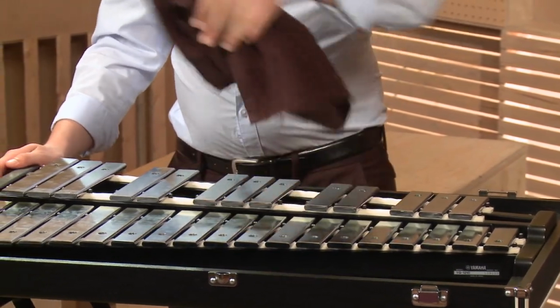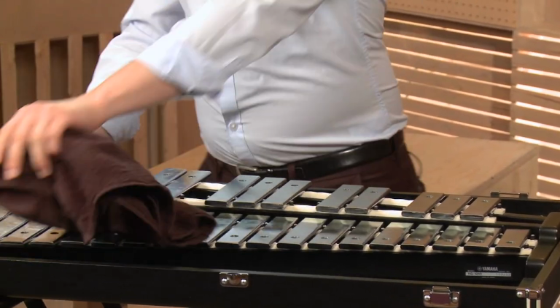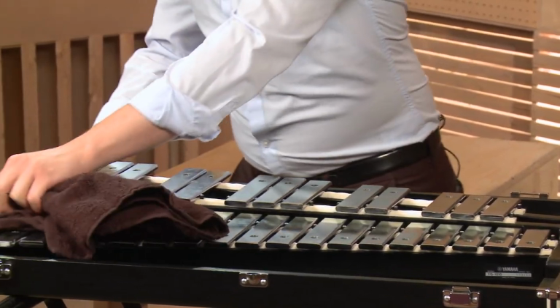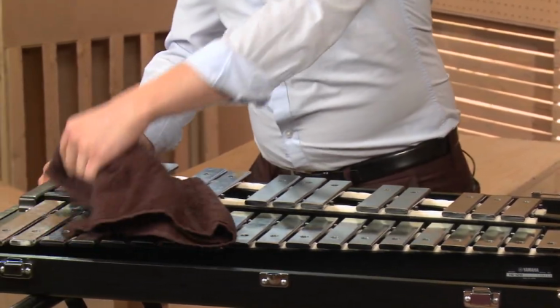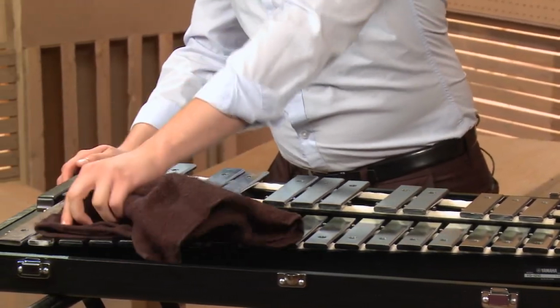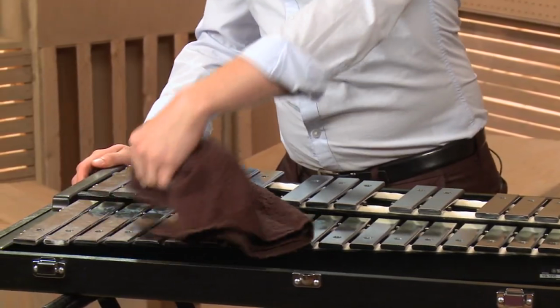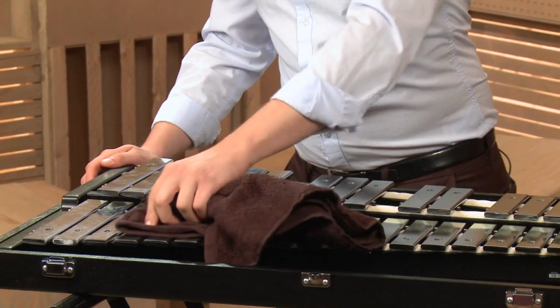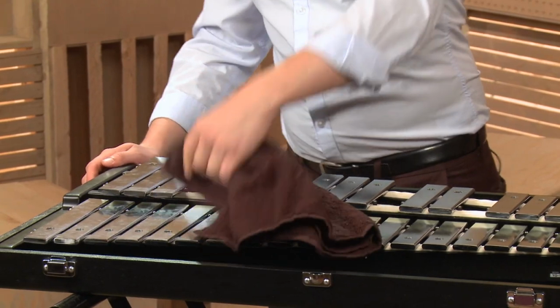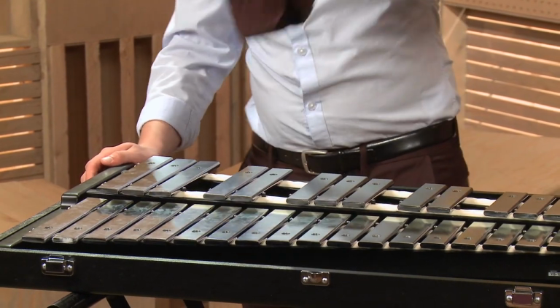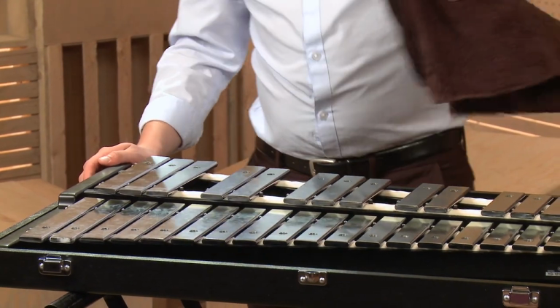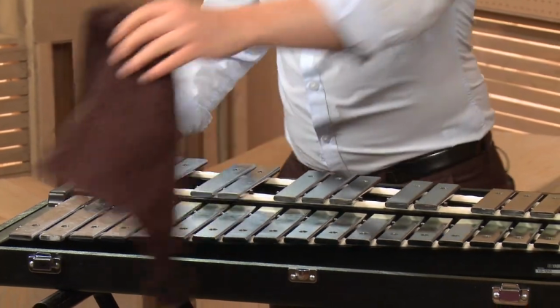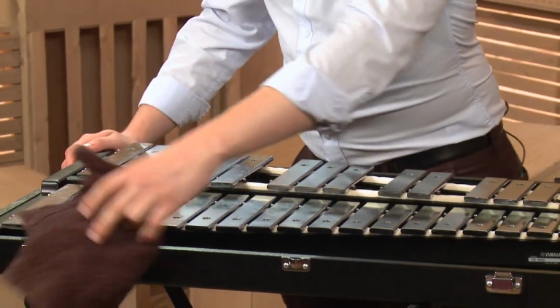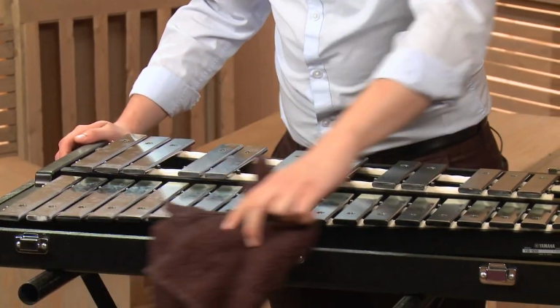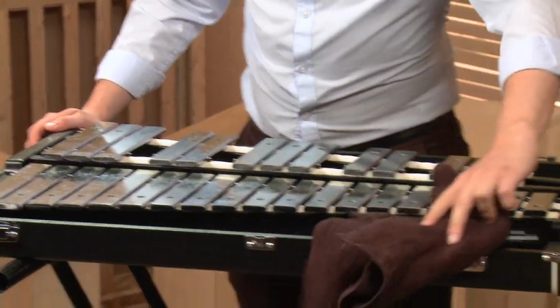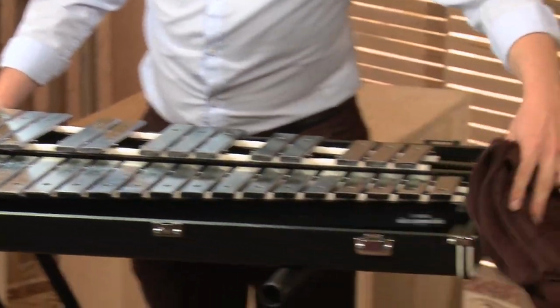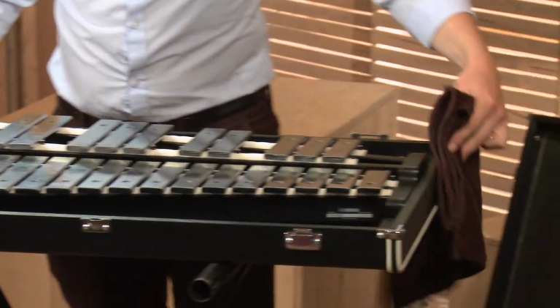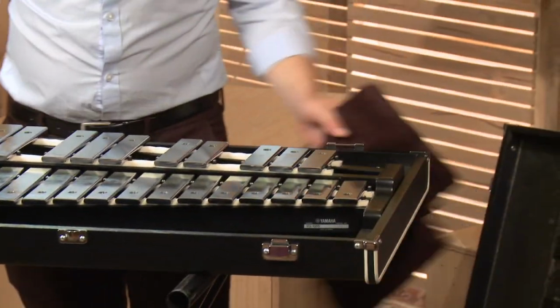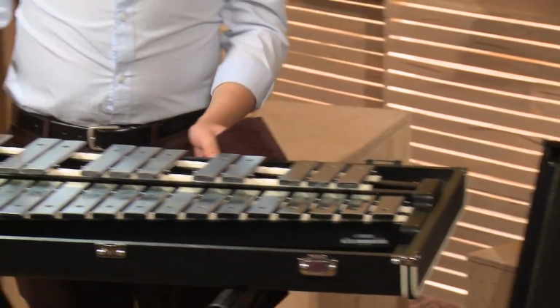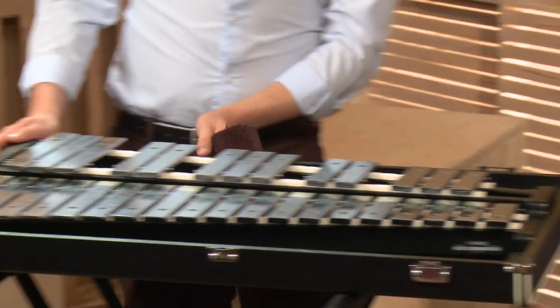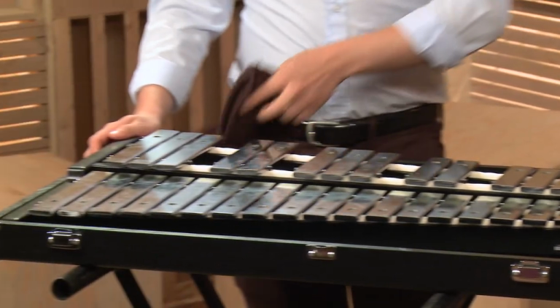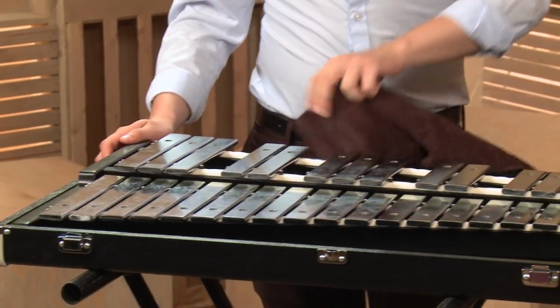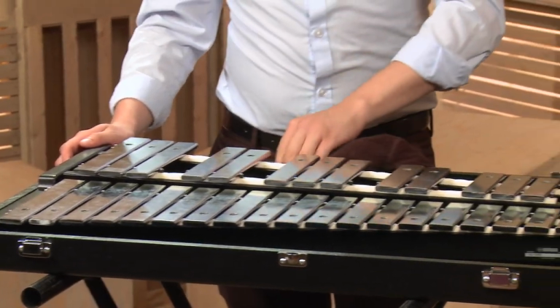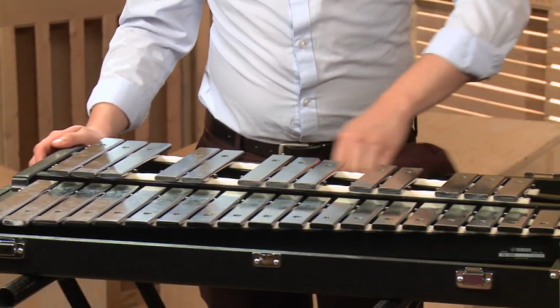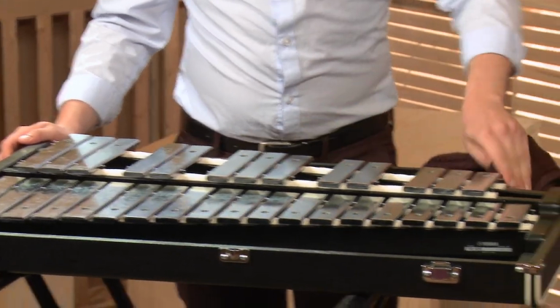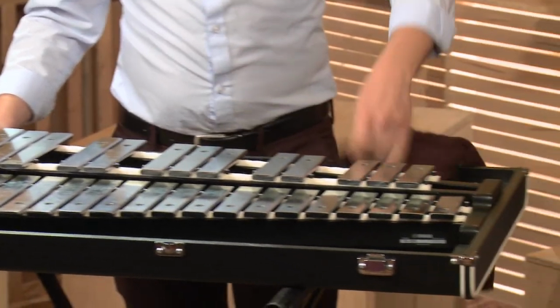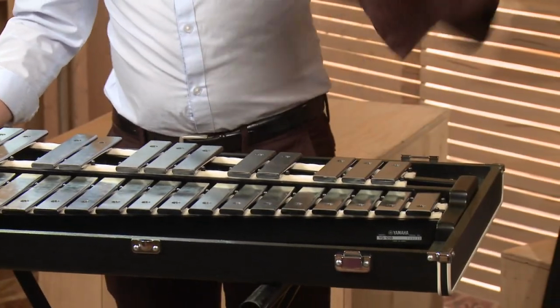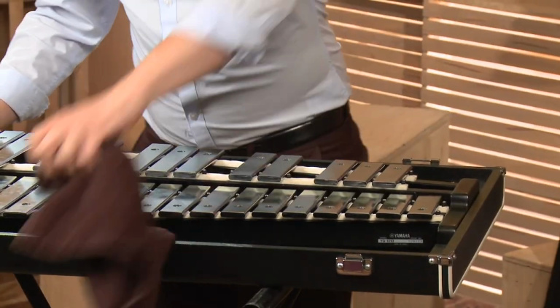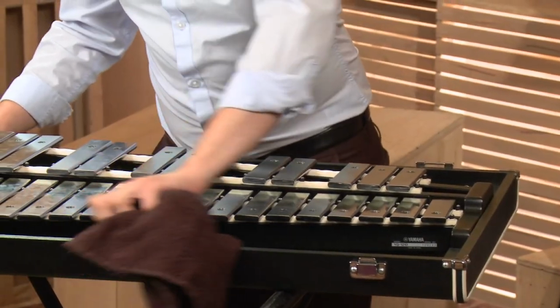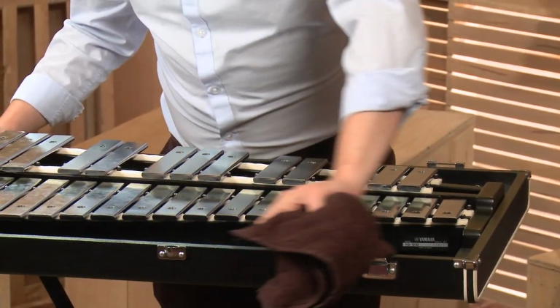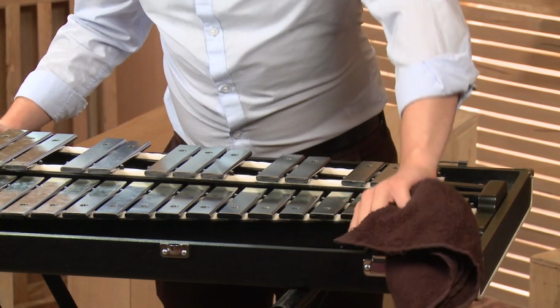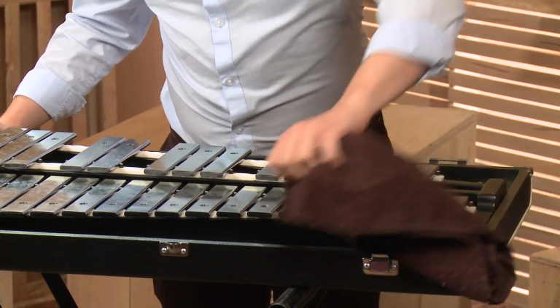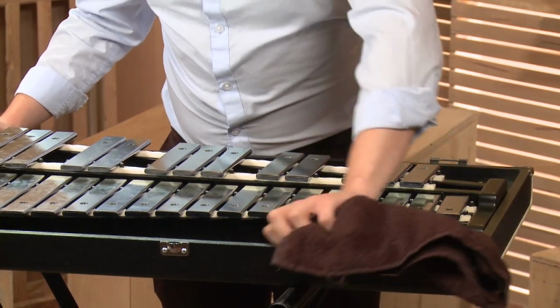If you have a case for your glockenspiel like I have right here, you can also clean off those areas and if anything has gathered in between the keys, you can dust those areas off as well.